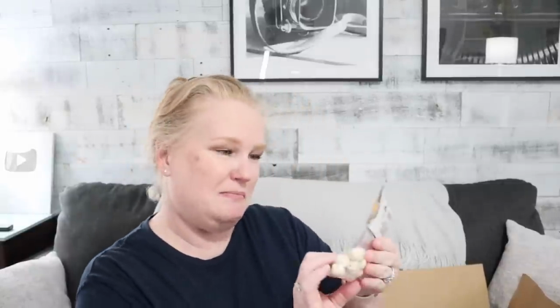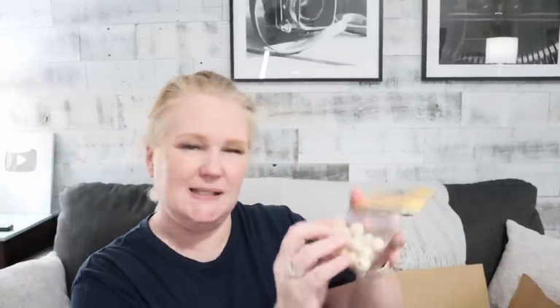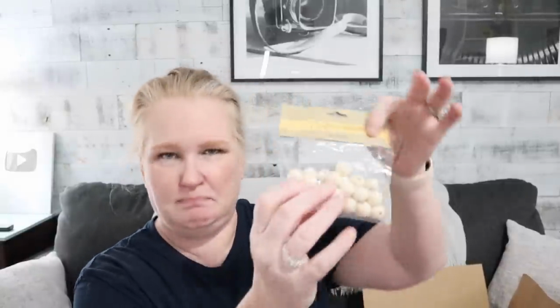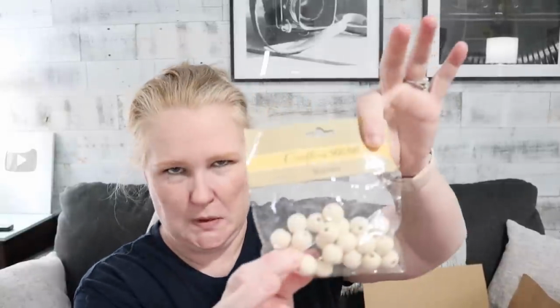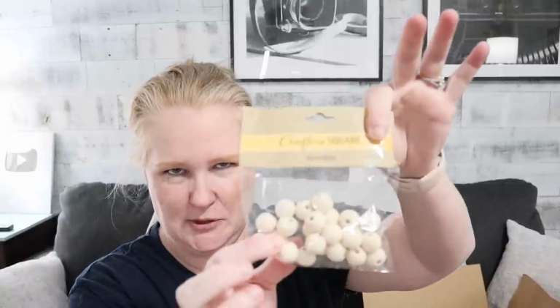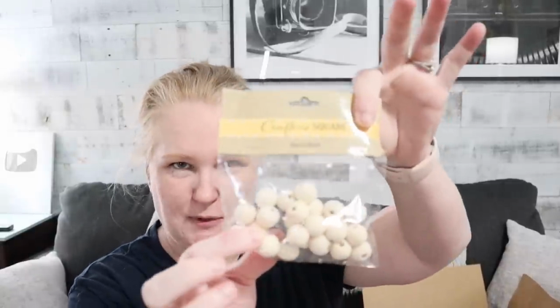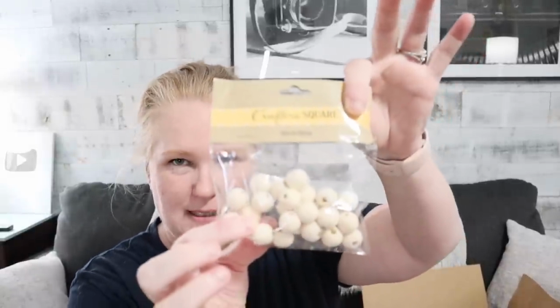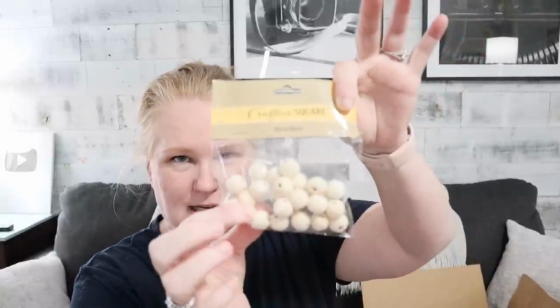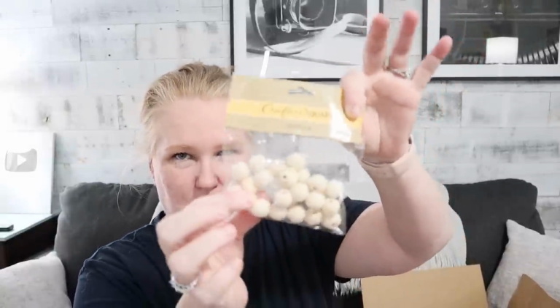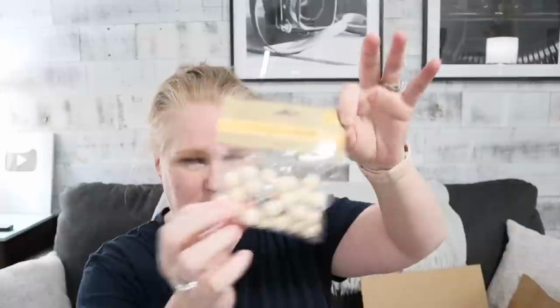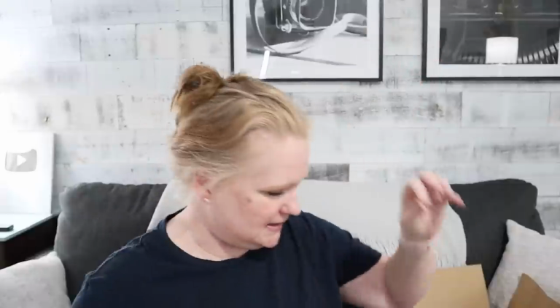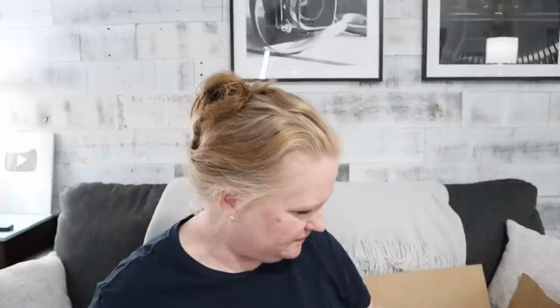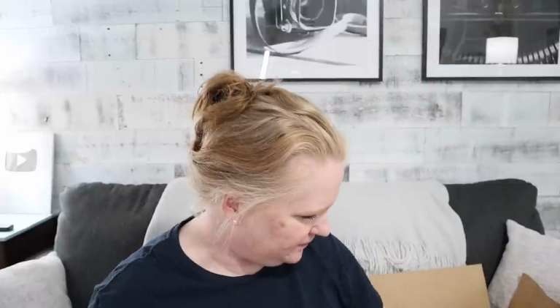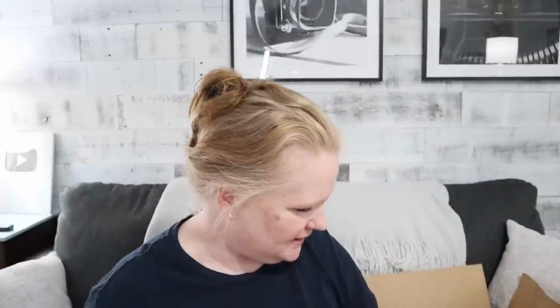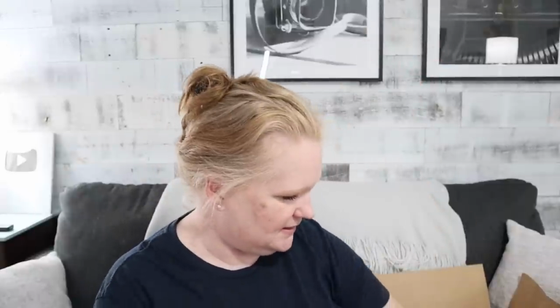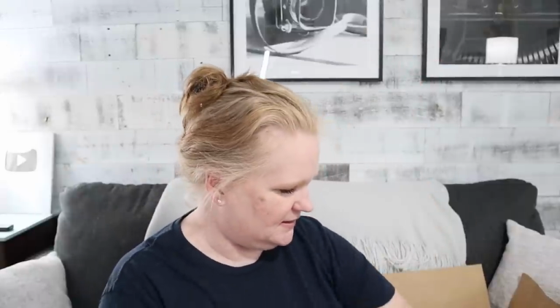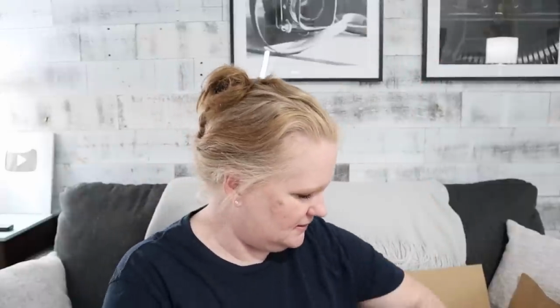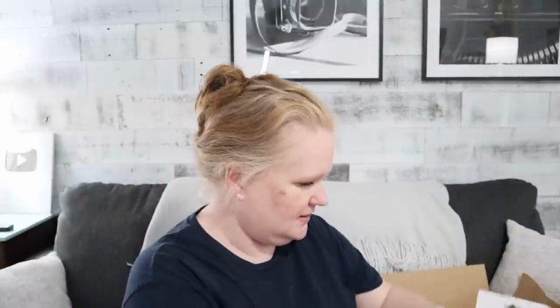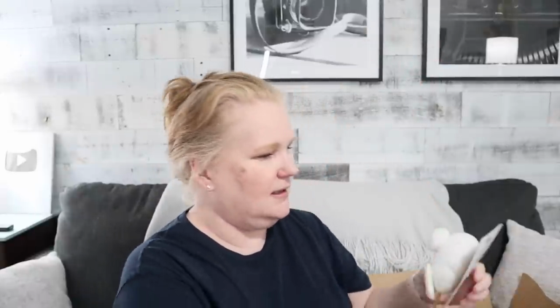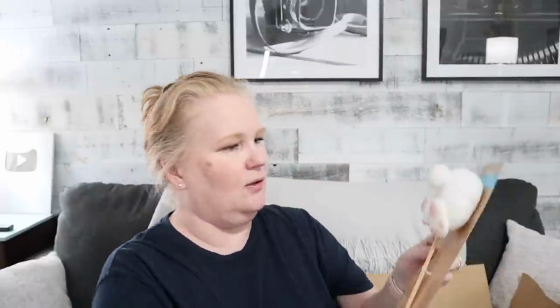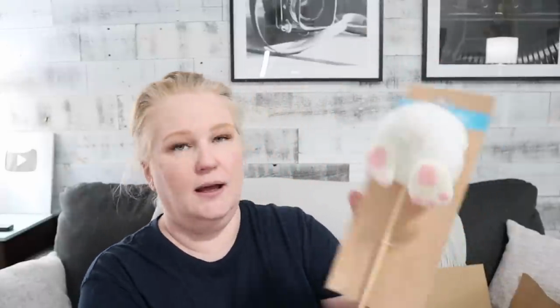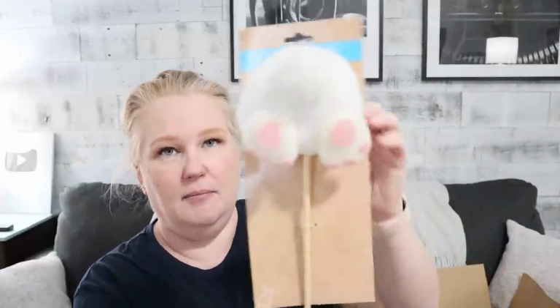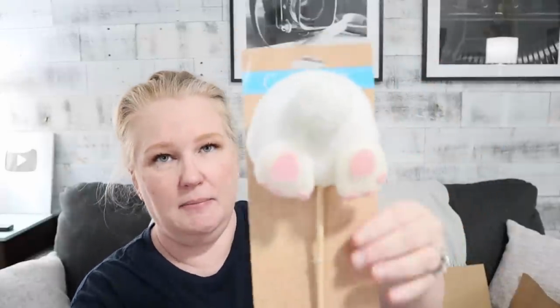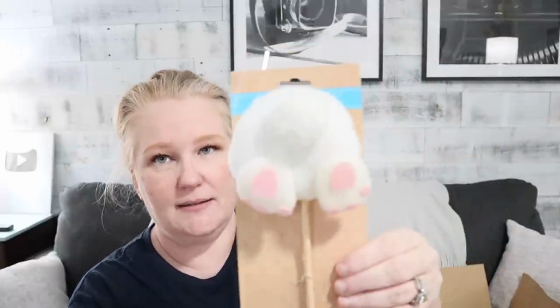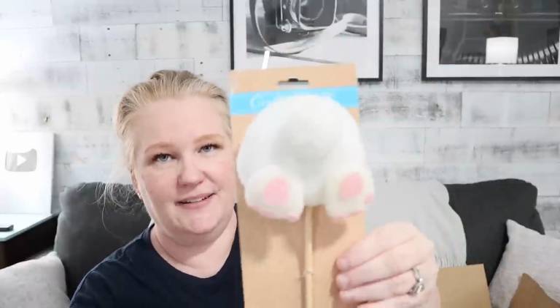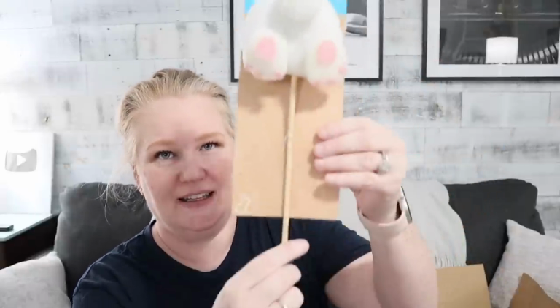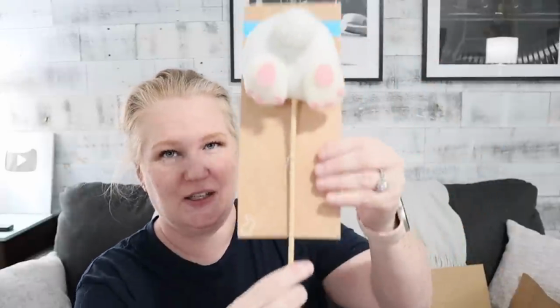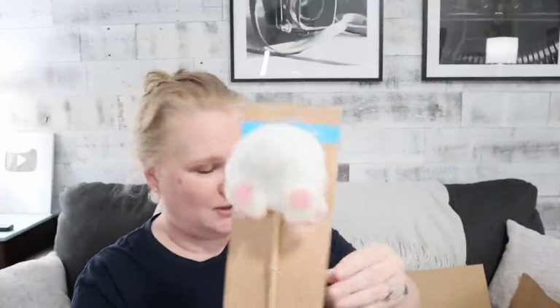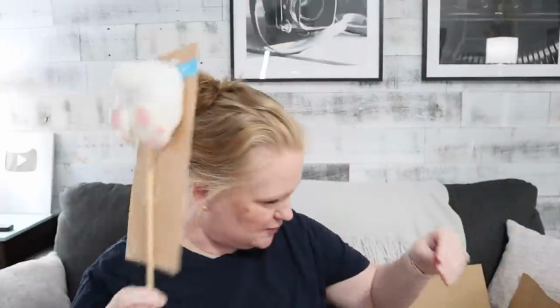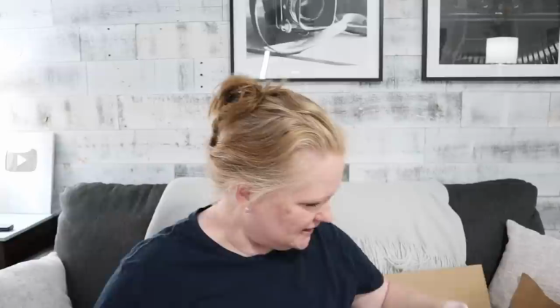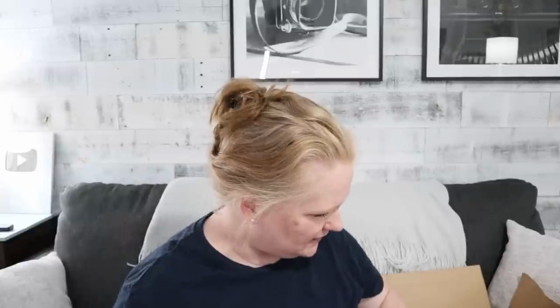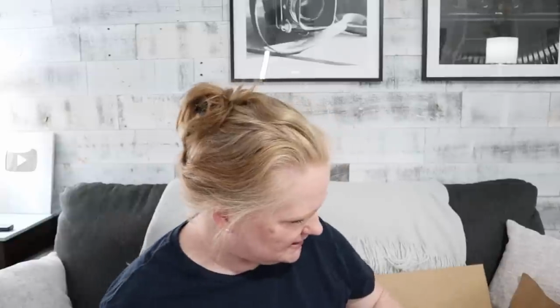Wooden beads — he redeemed himself with wooden beads. Can't go wrong with wooden beads. And a little bunny butt. That's cute. Perfect for spring DIYs.